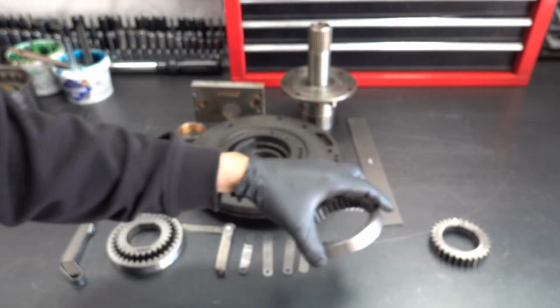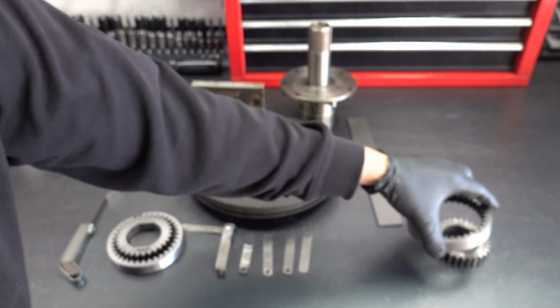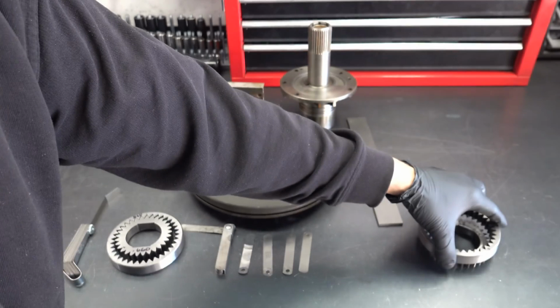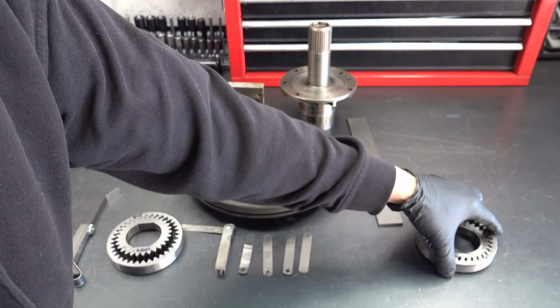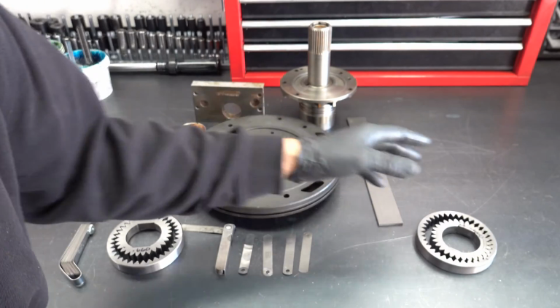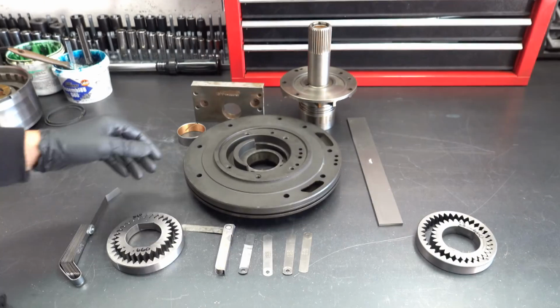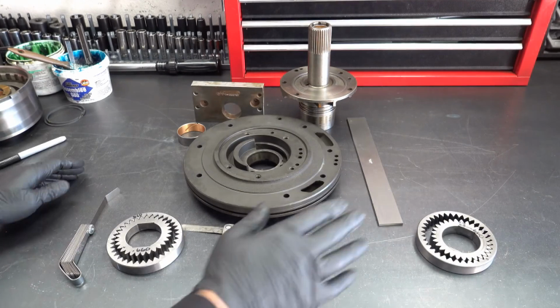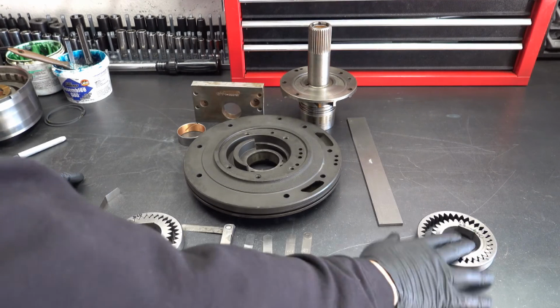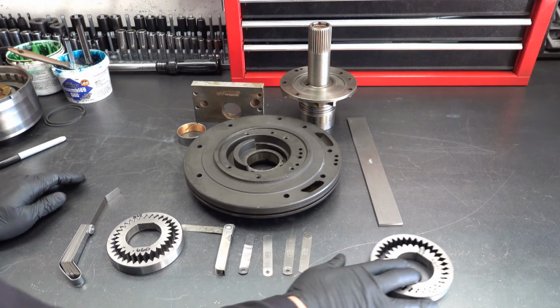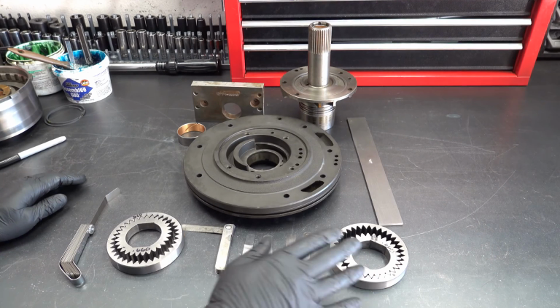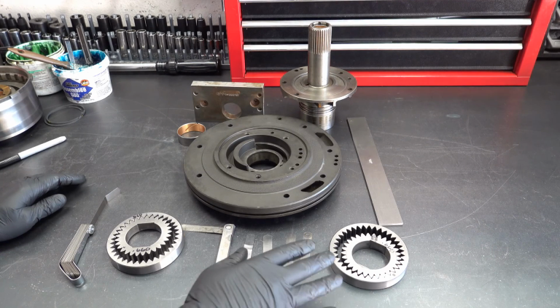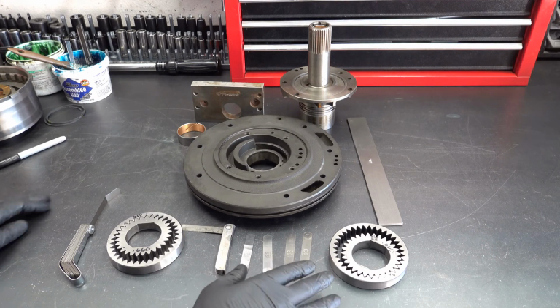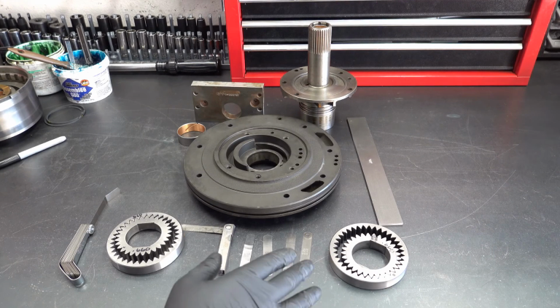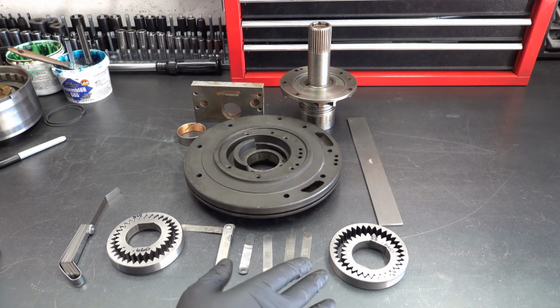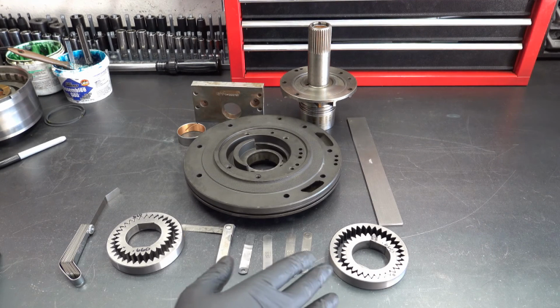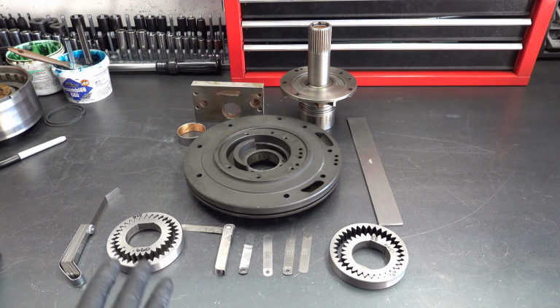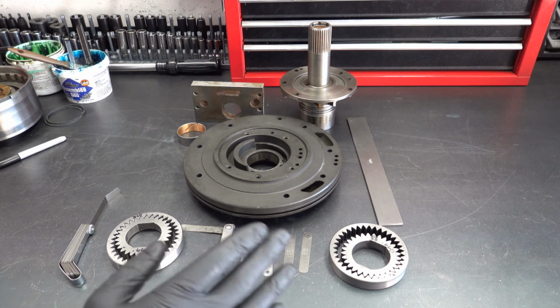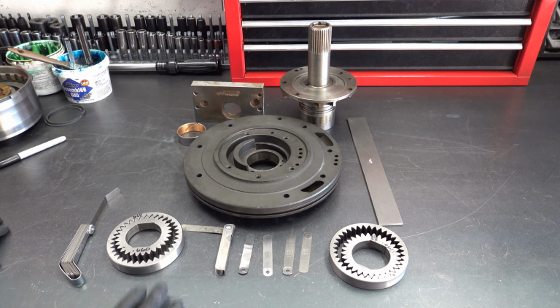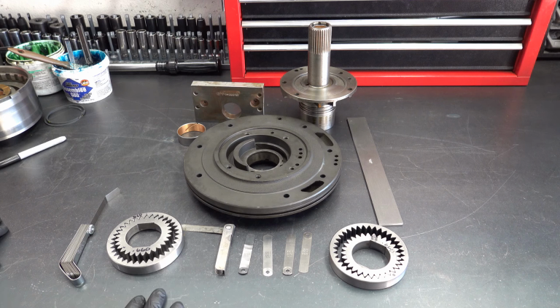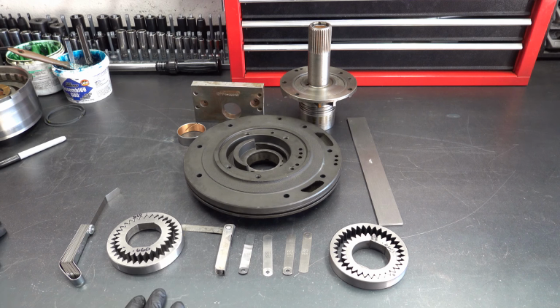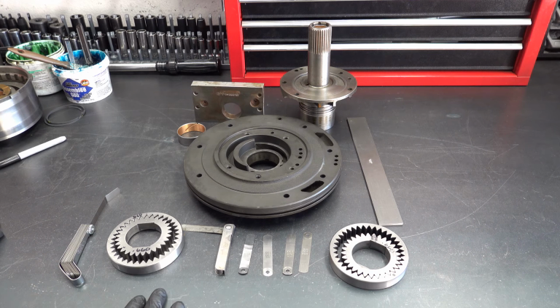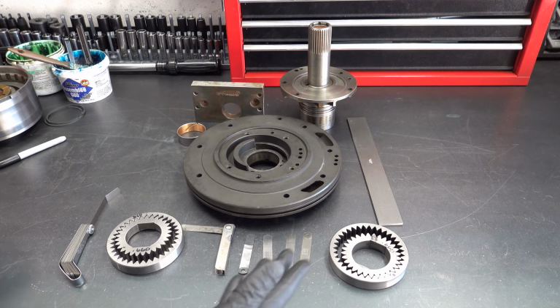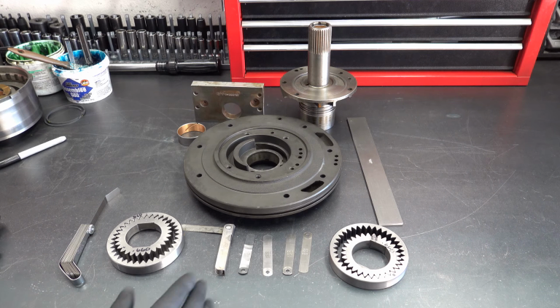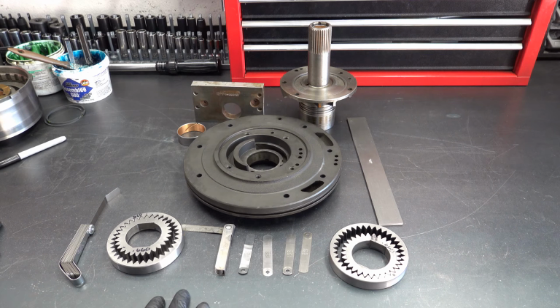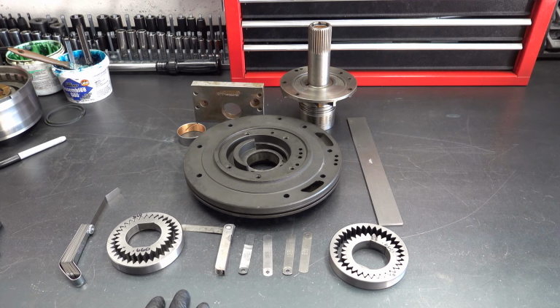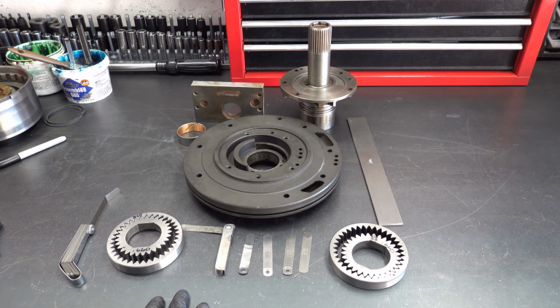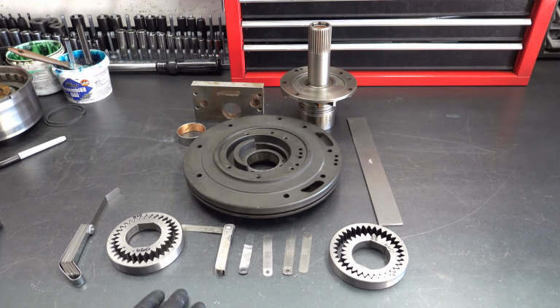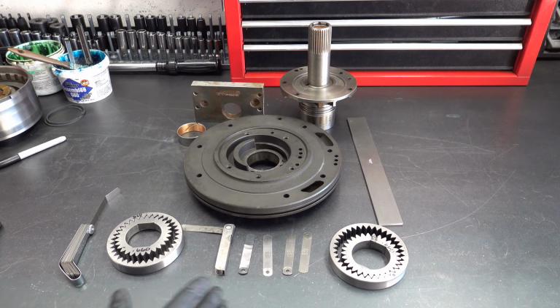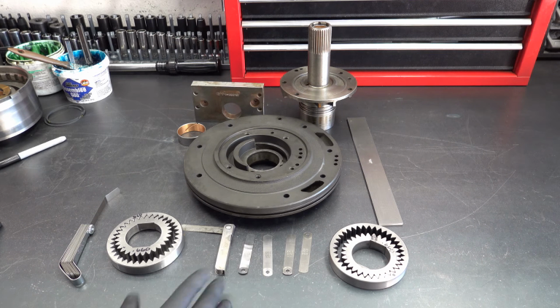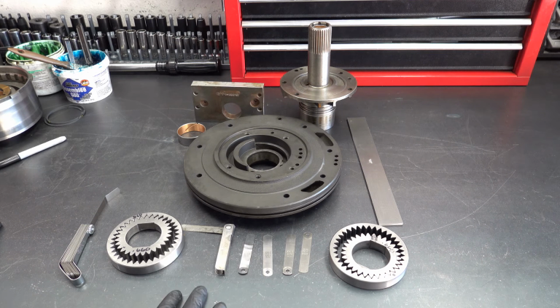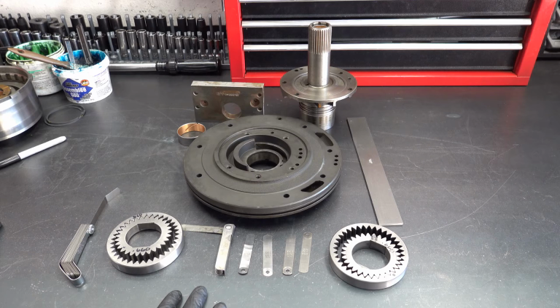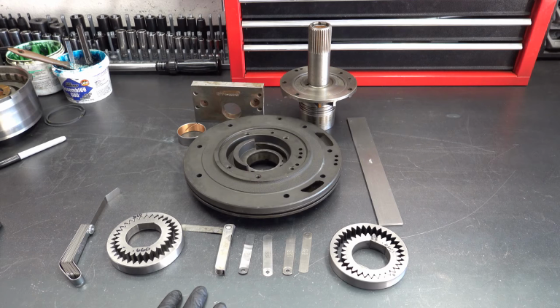I mean, this thing has God knows how many miles on it. And if there's any doubt in terms of condition of the gears, it's always best just to replace them. They're not that expensive, and it's good peace of mind.